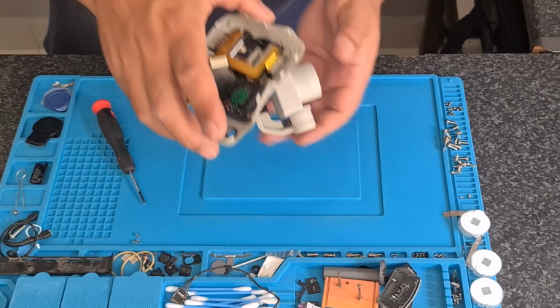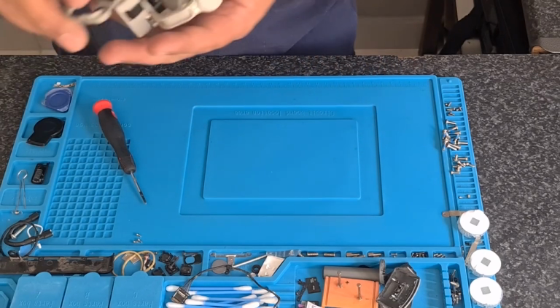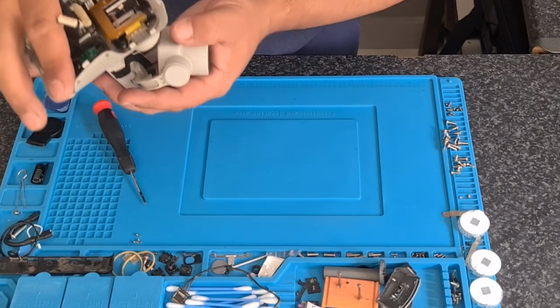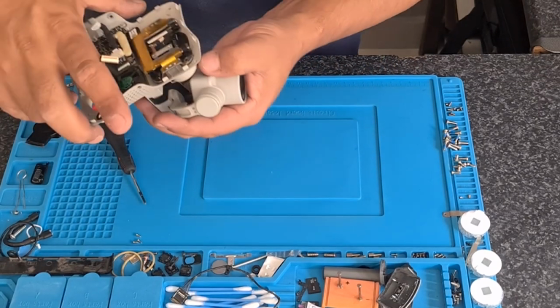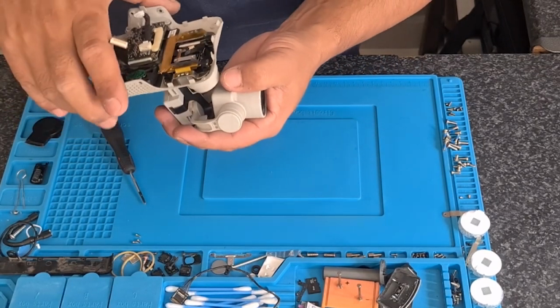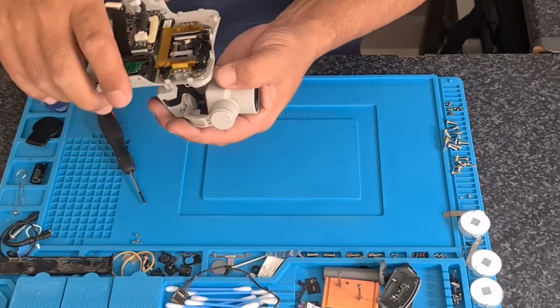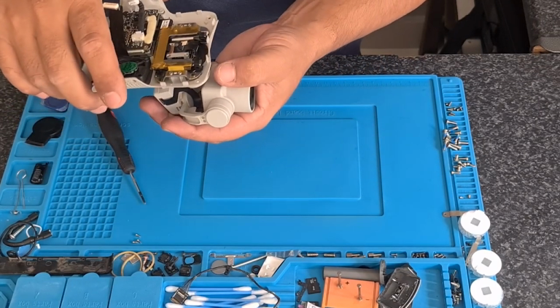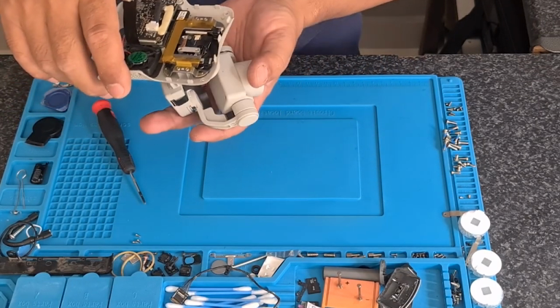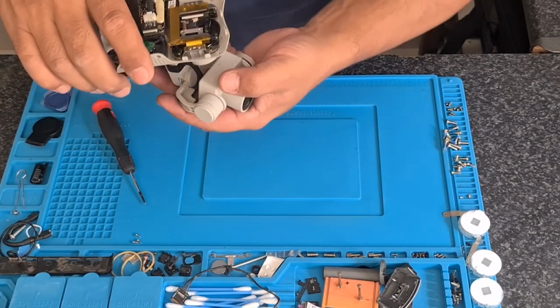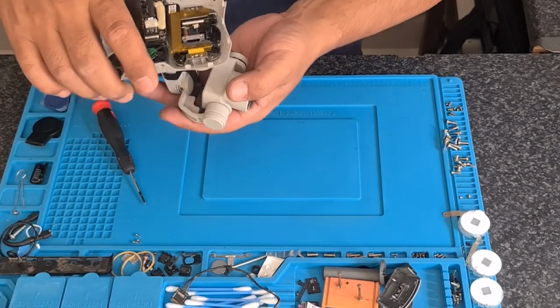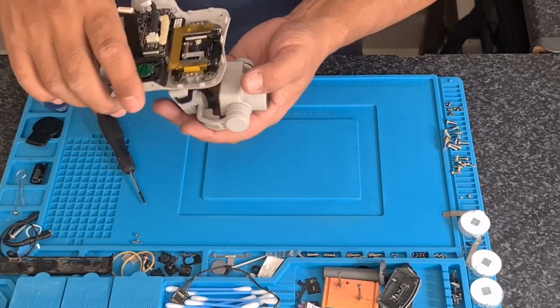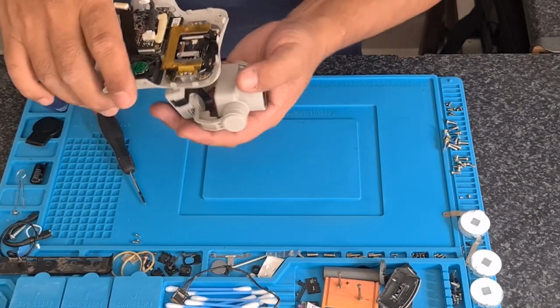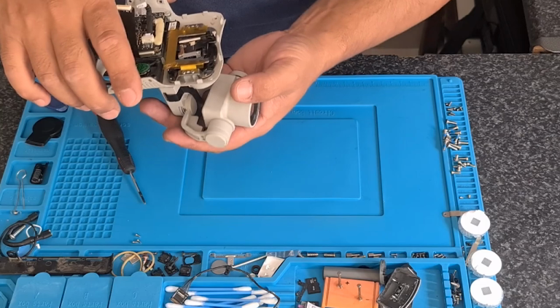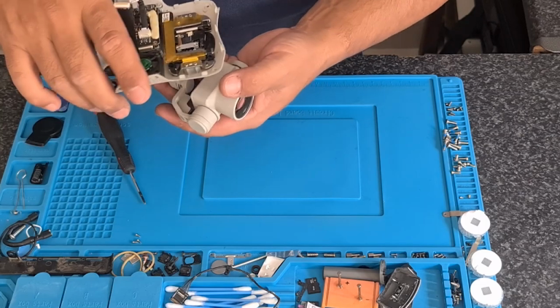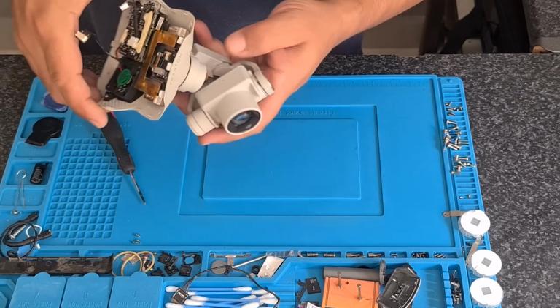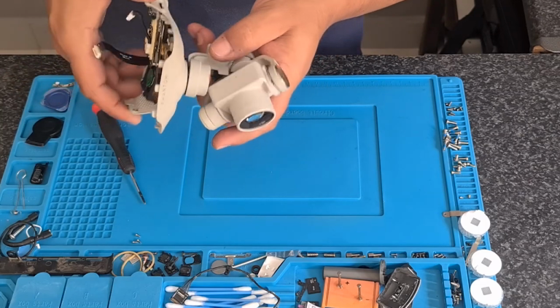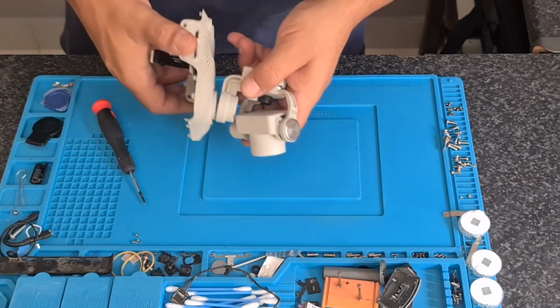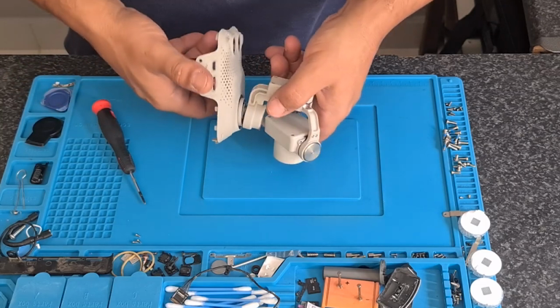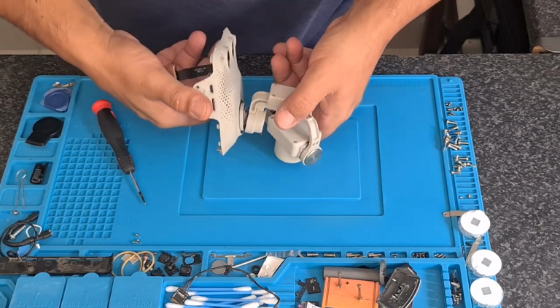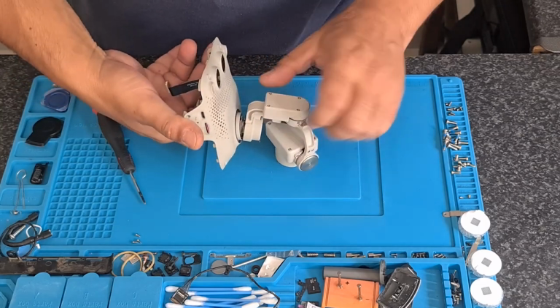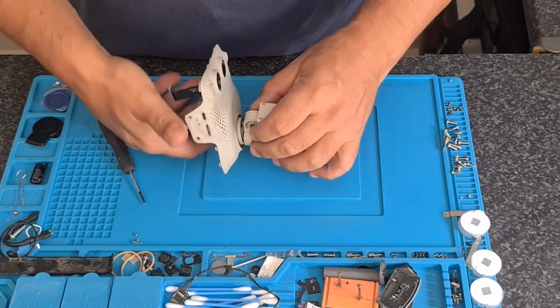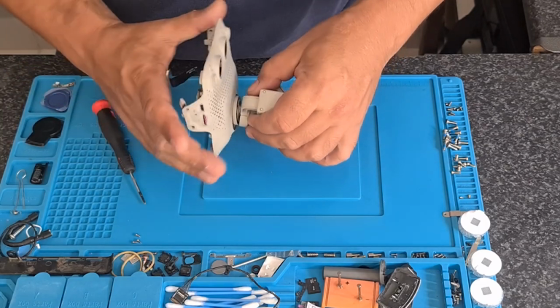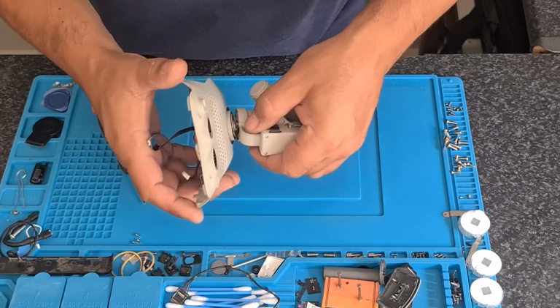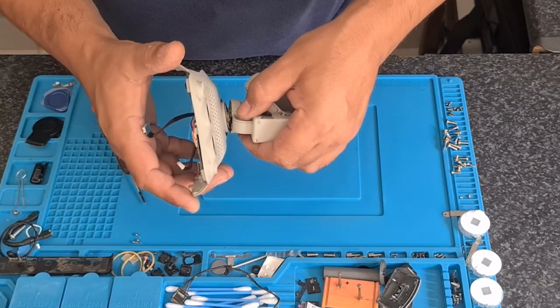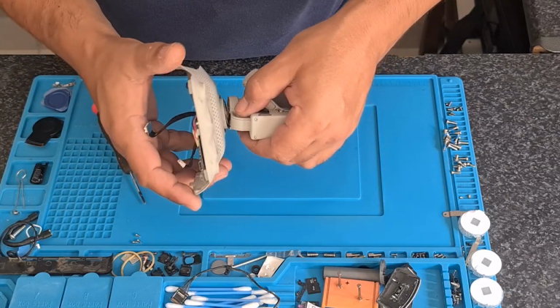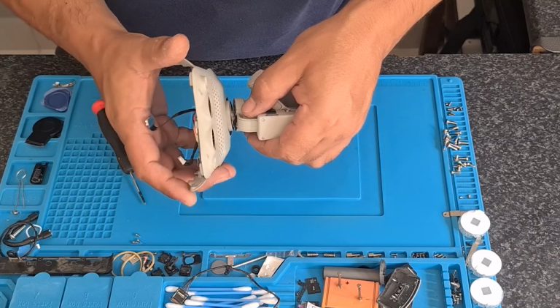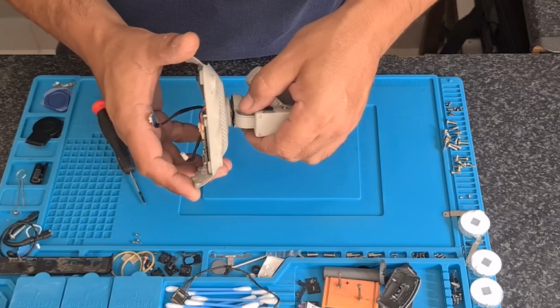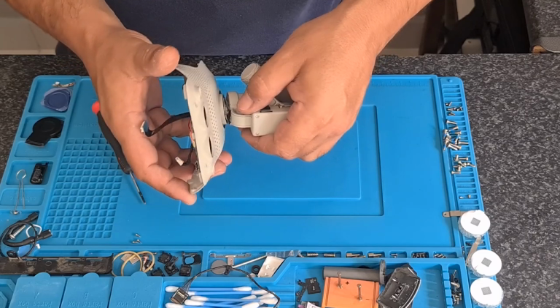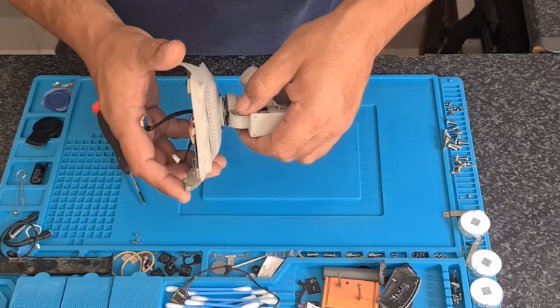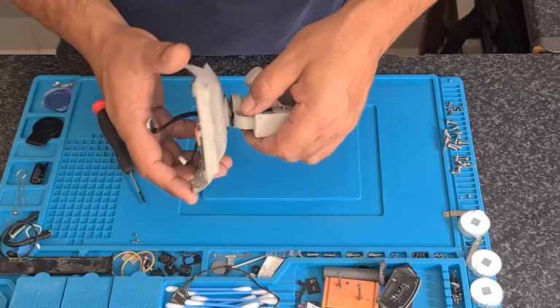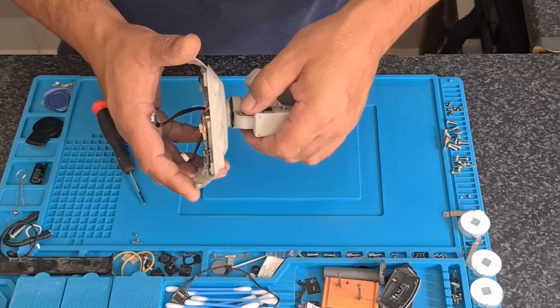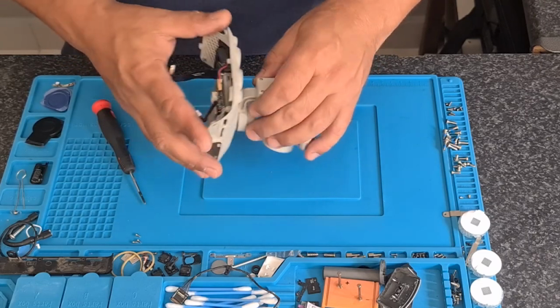This is obviously your motor — basically the left and right turning, the yaw. As you can see, it's quite busted up. That is not what it should look like.